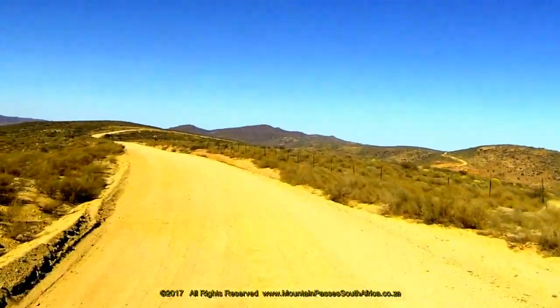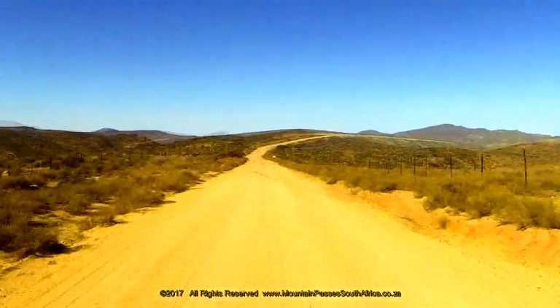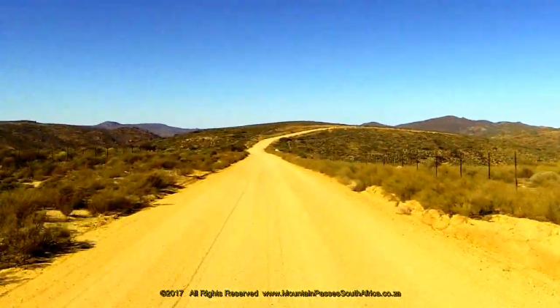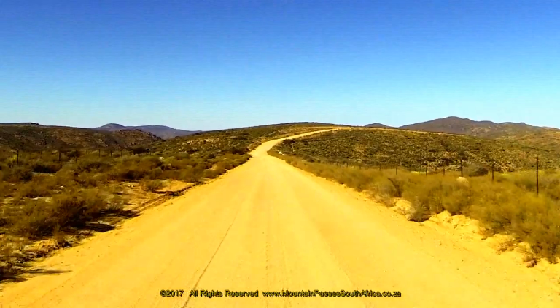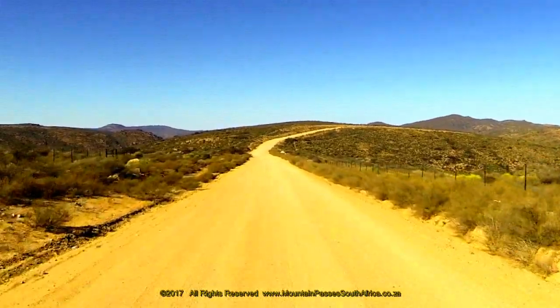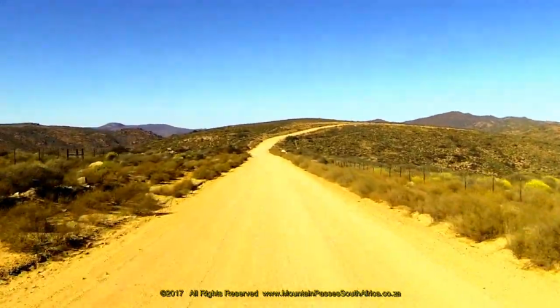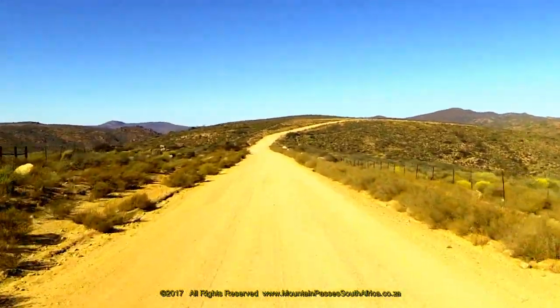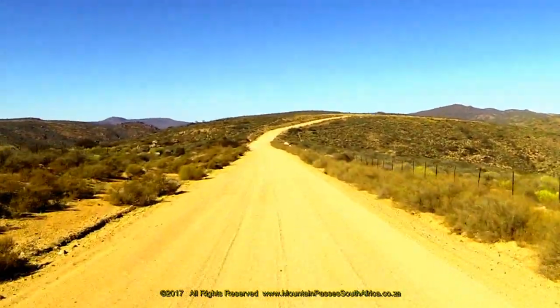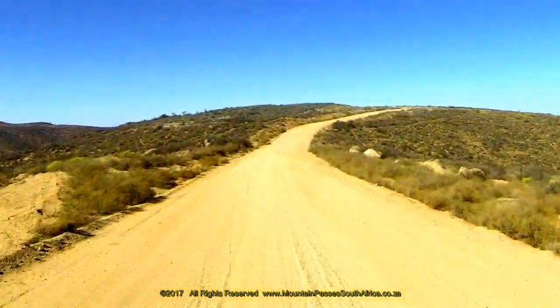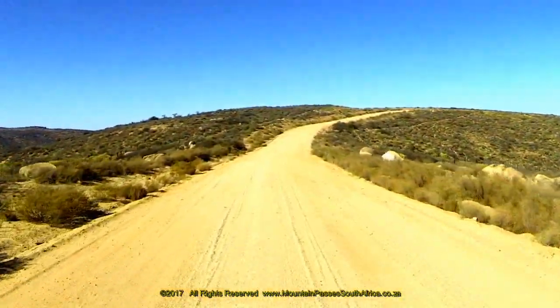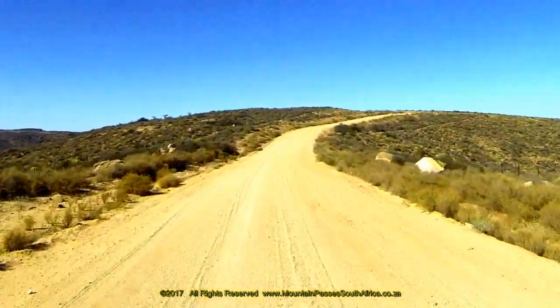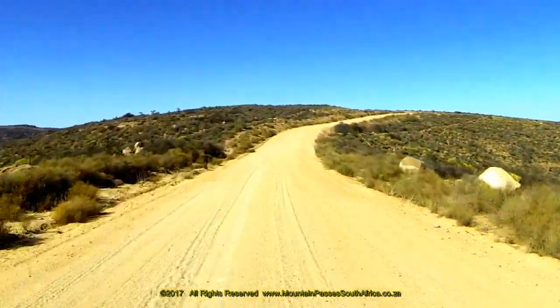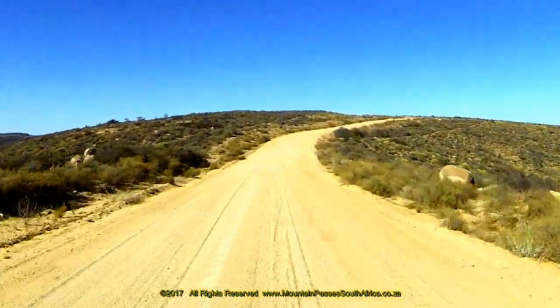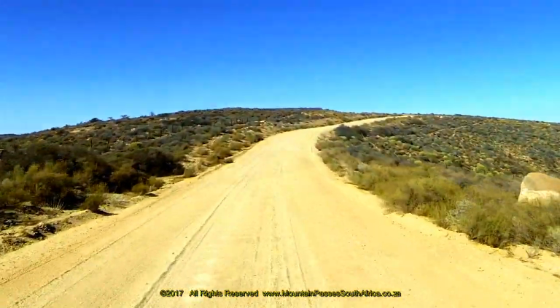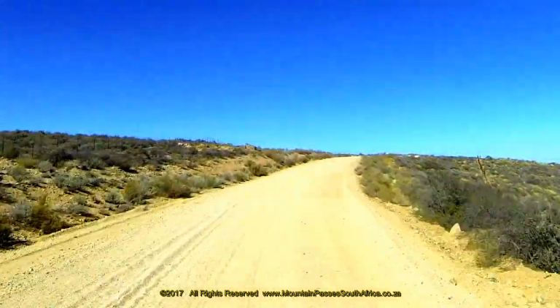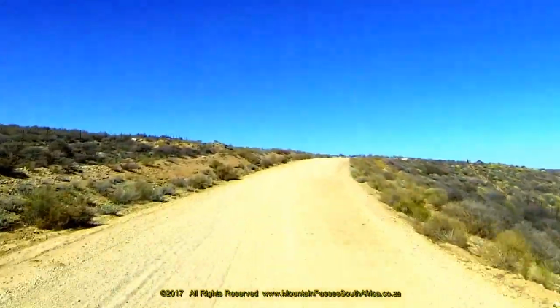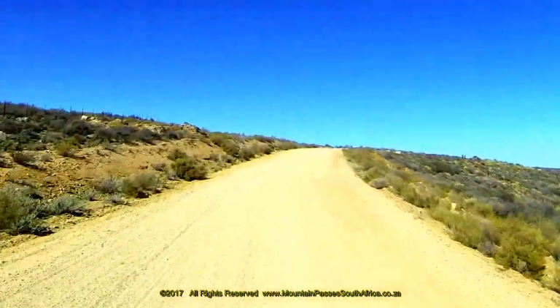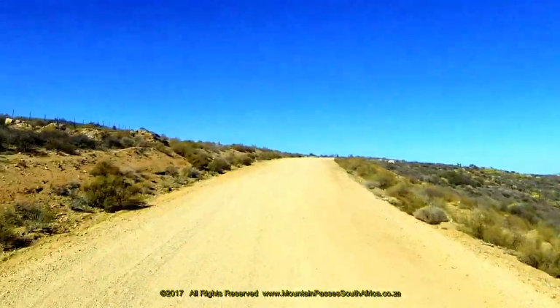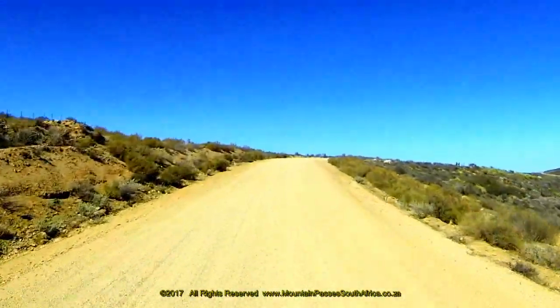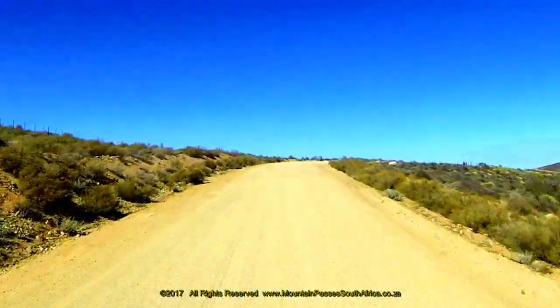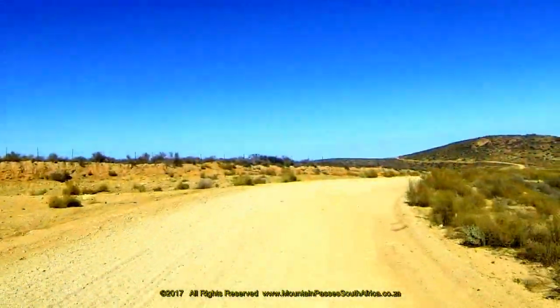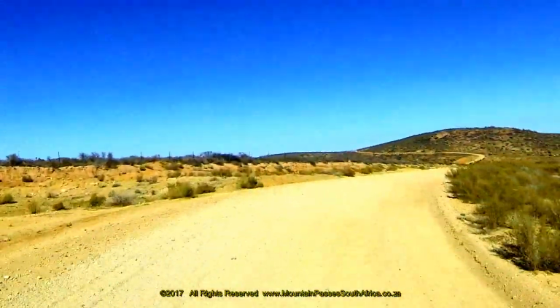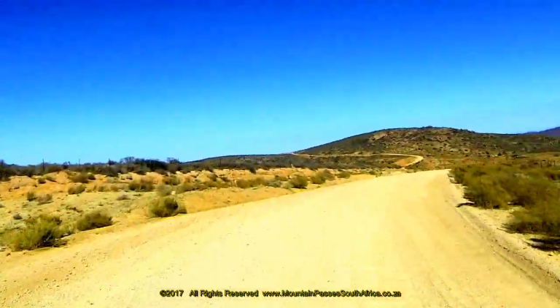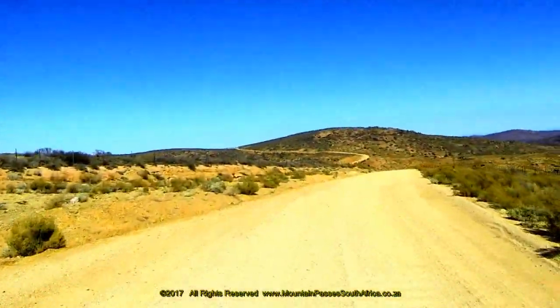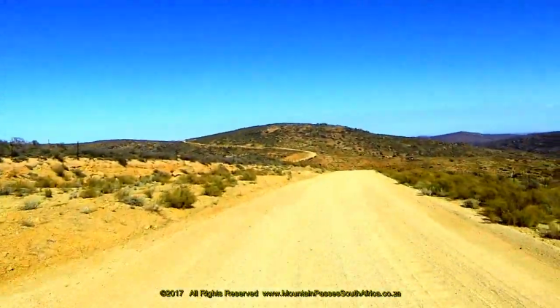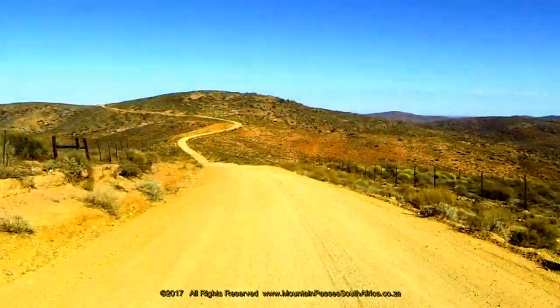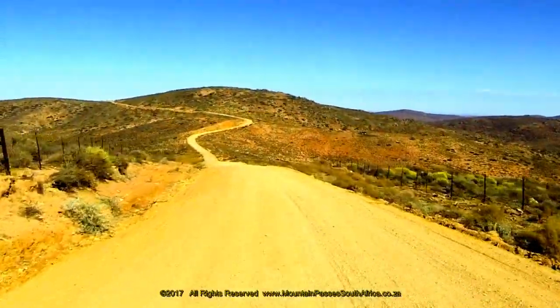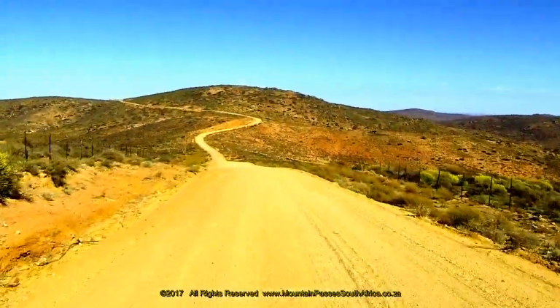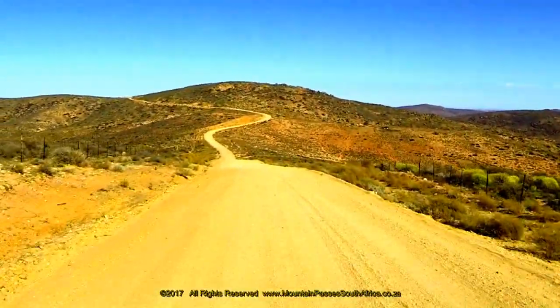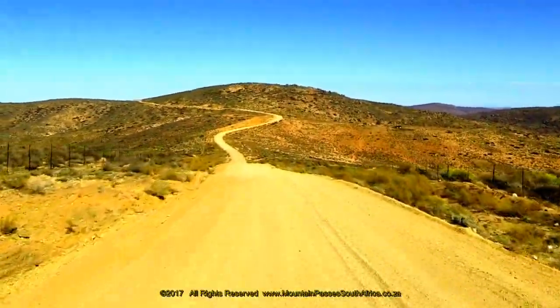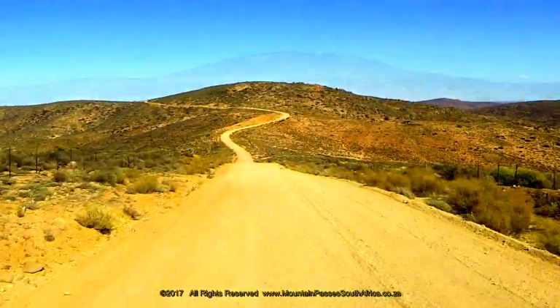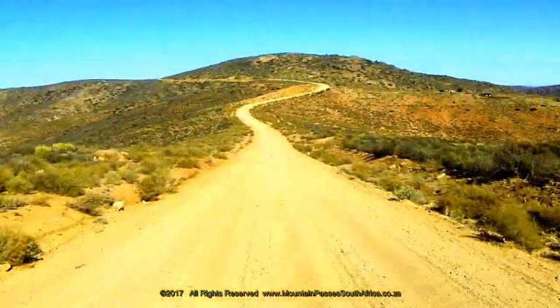At the 7.1 kilometer mark there's an 80-degree left-hand bend, but it's not really sharp. This is a great spot to stop and admire the landscape, which offers 200-degree views, and a perfect spot to take a break from the incessant corrugations.